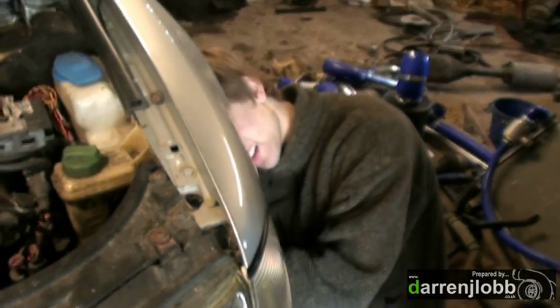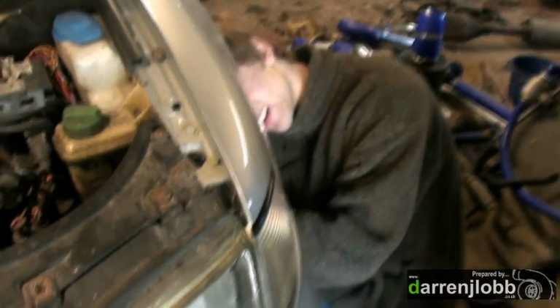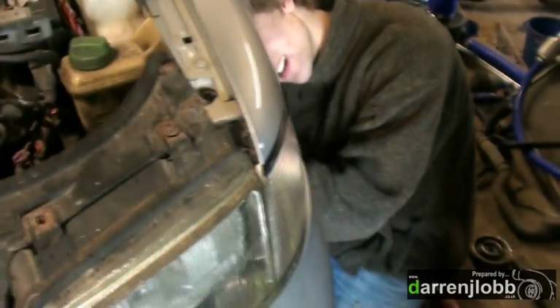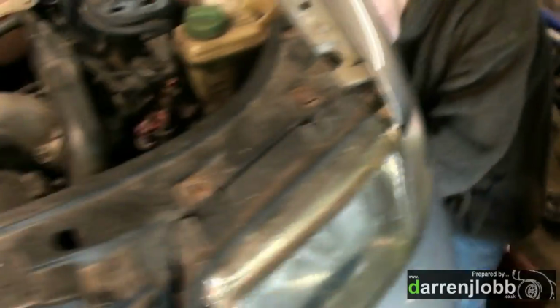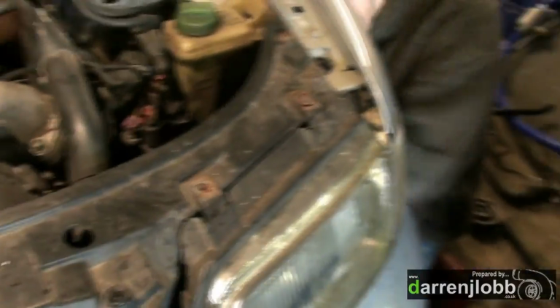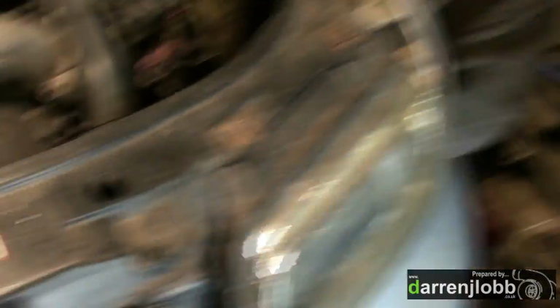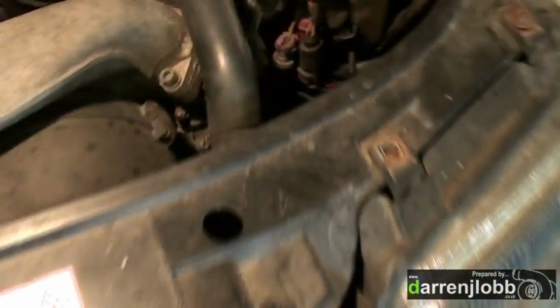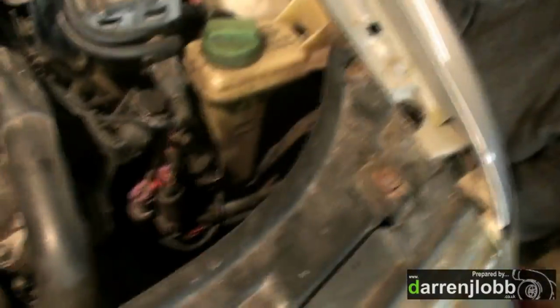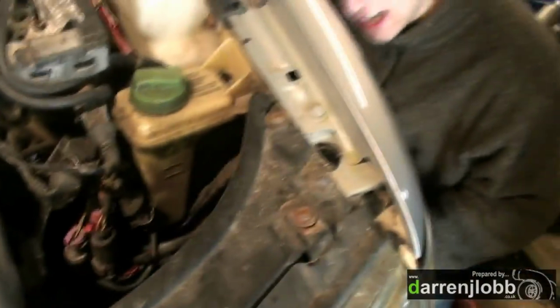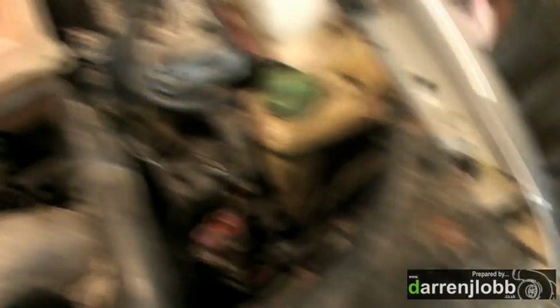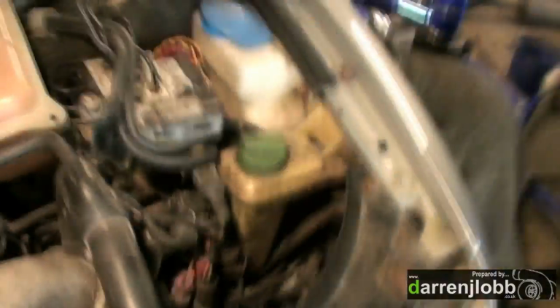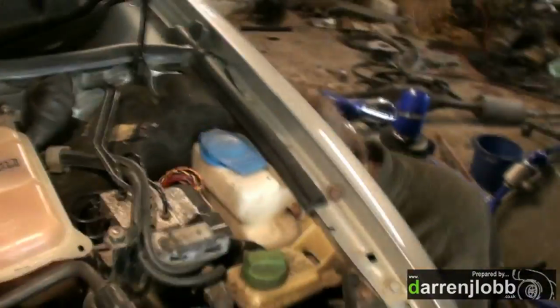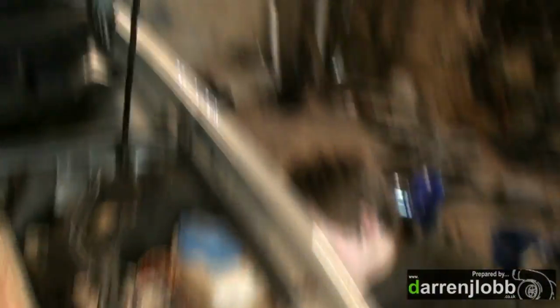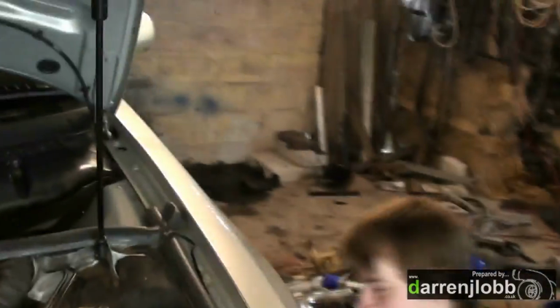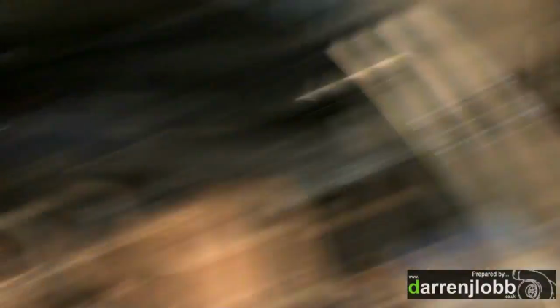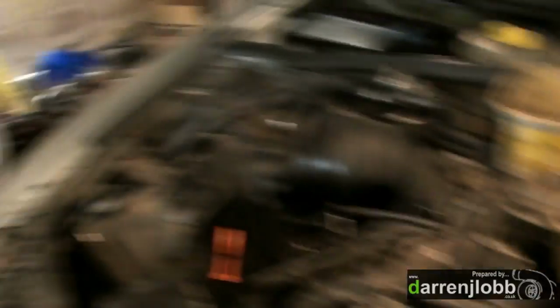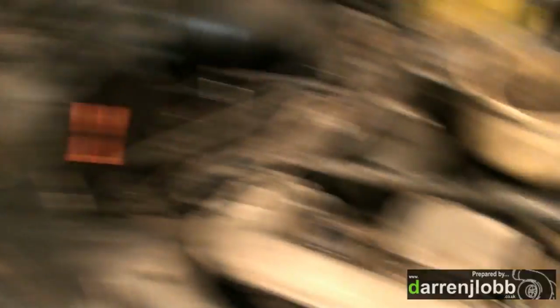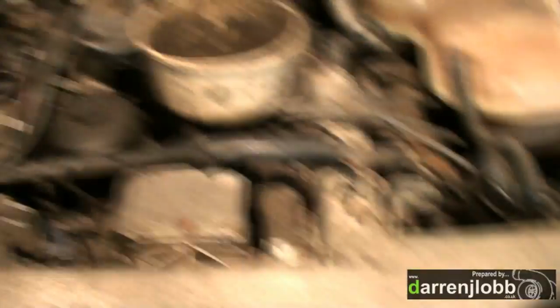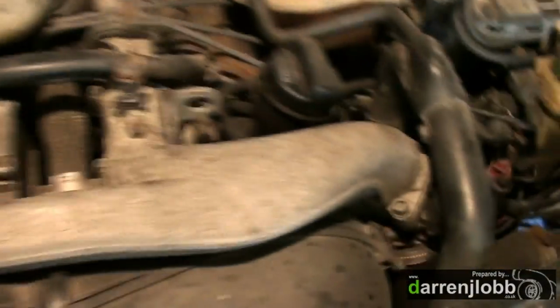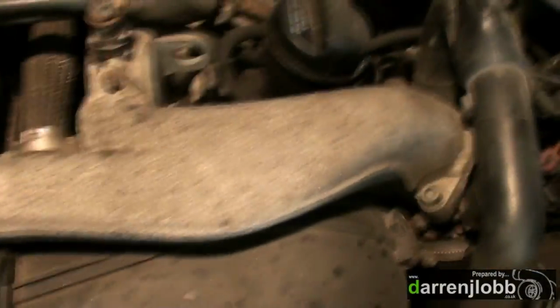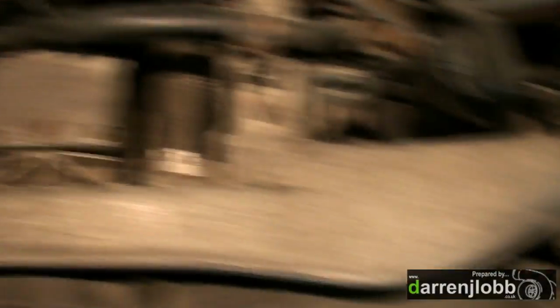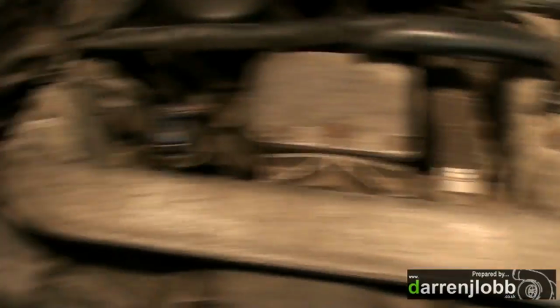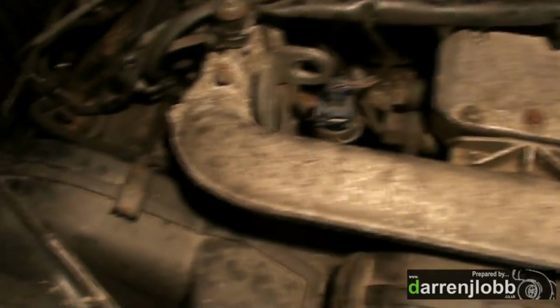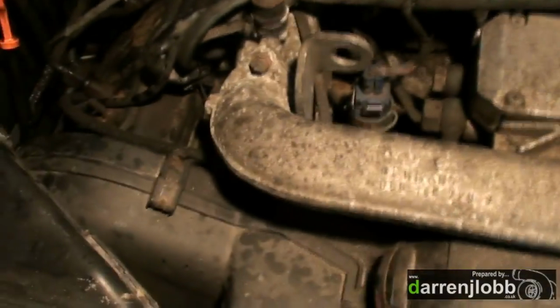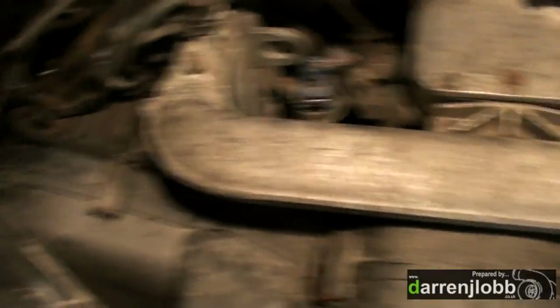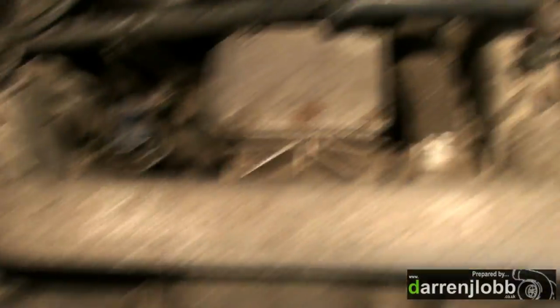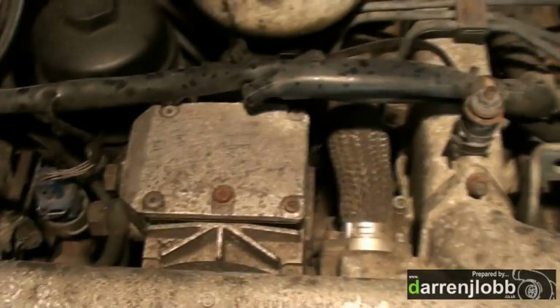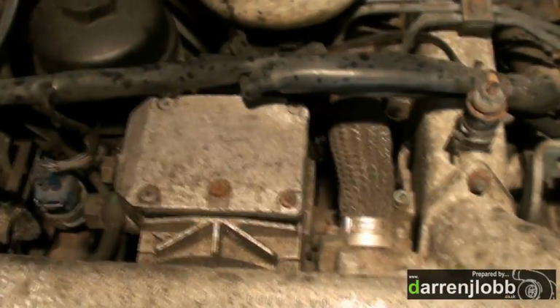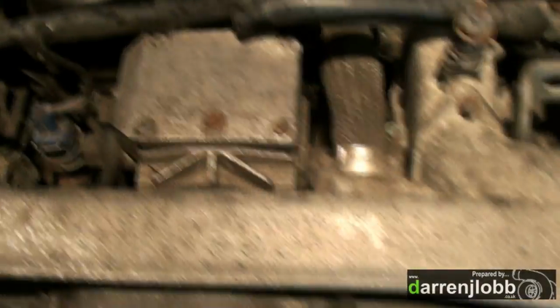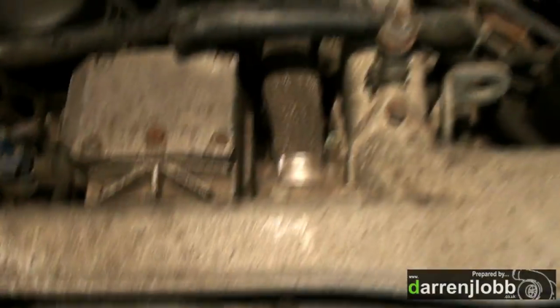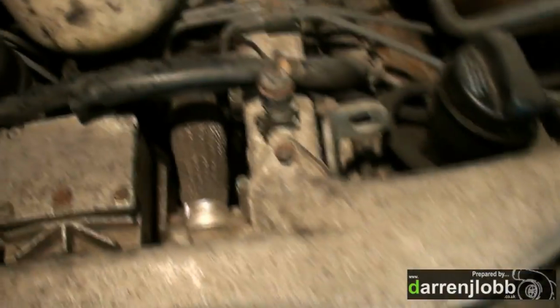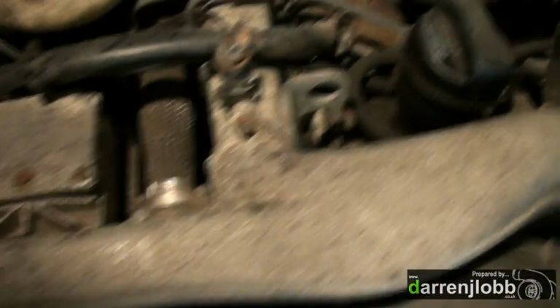Whilst Darren's having a fight with his splash guards — because we've only got one working jack these days and I can't fire it up the other side — I'm going to take this bit of manifold out to clear a bit of space to get the pump out.